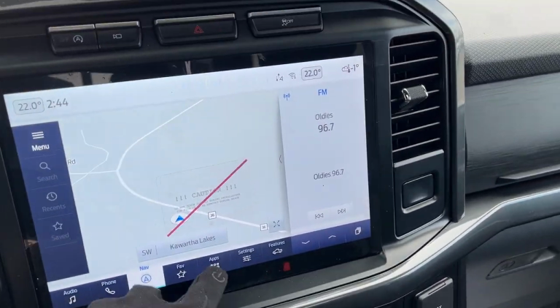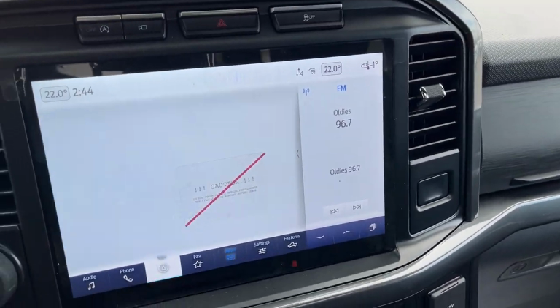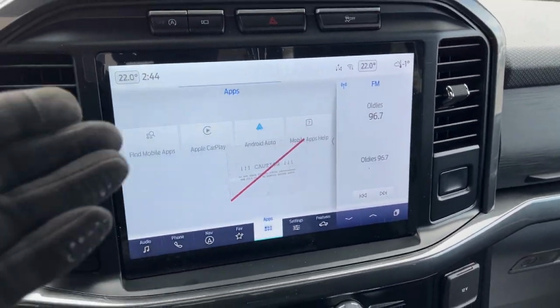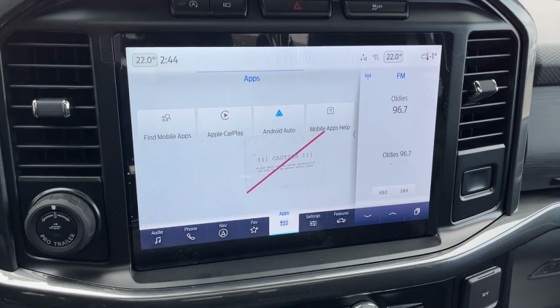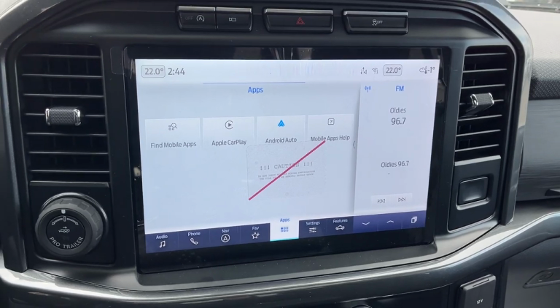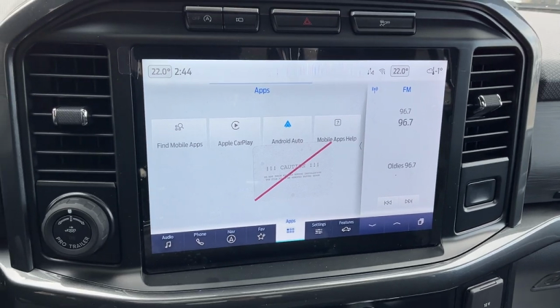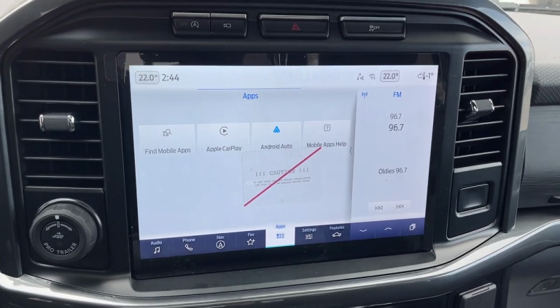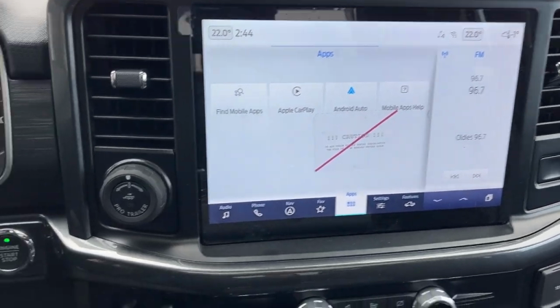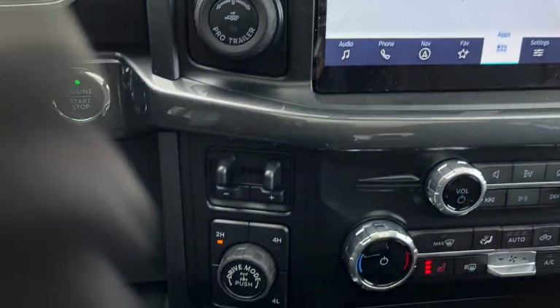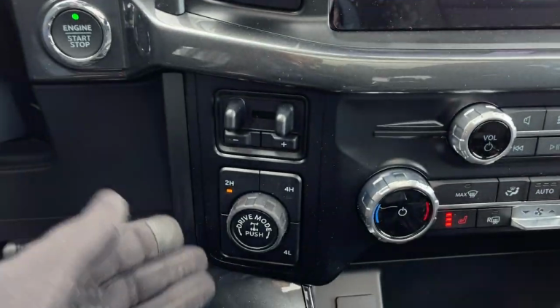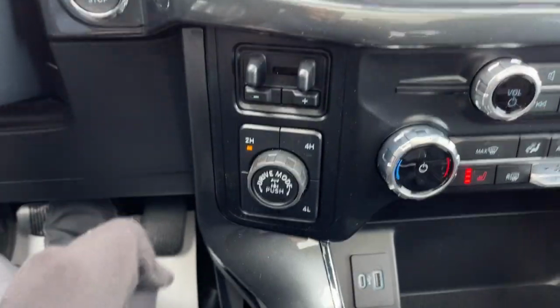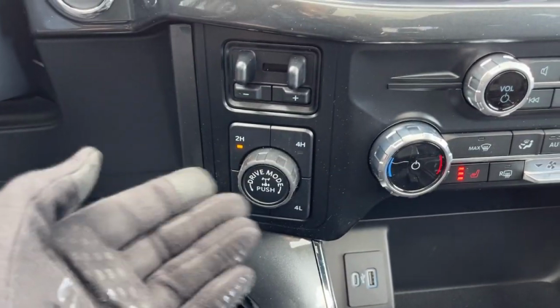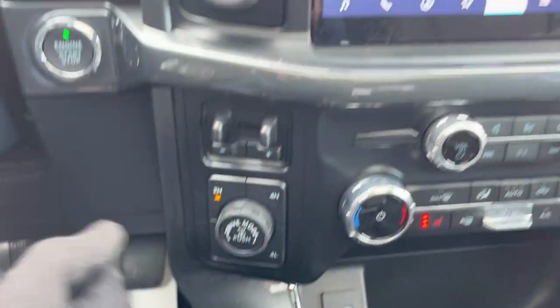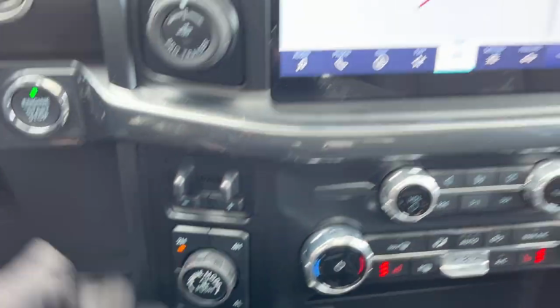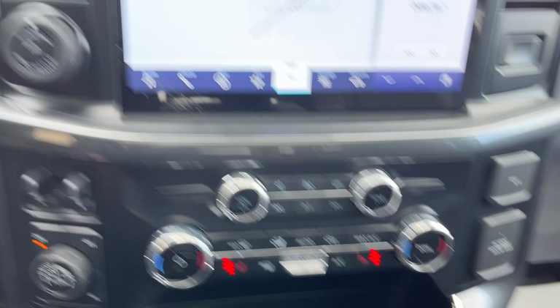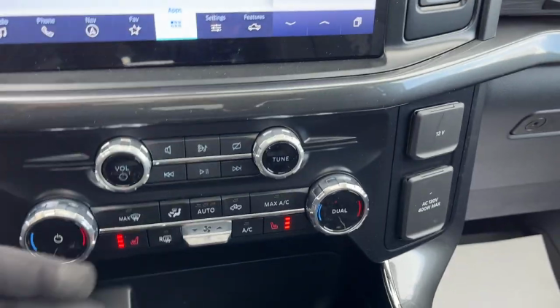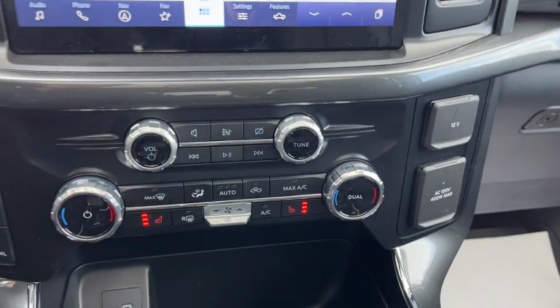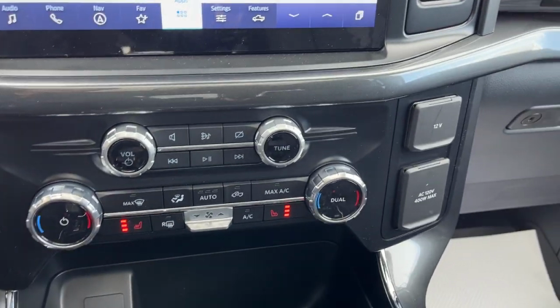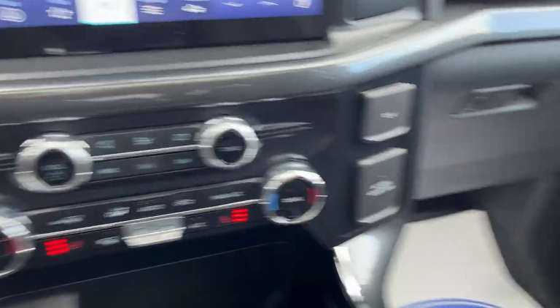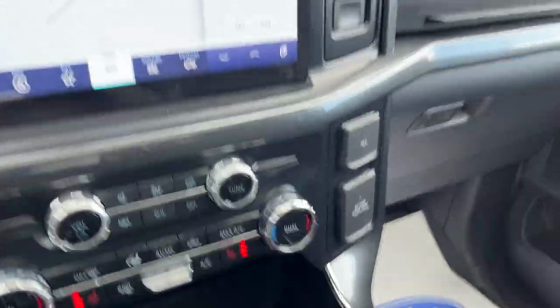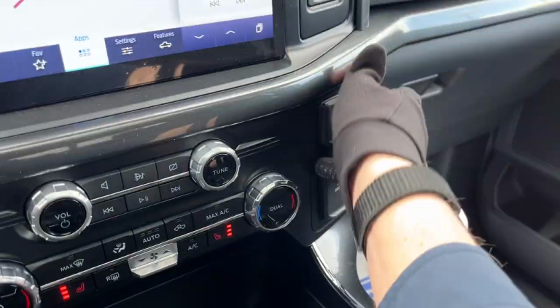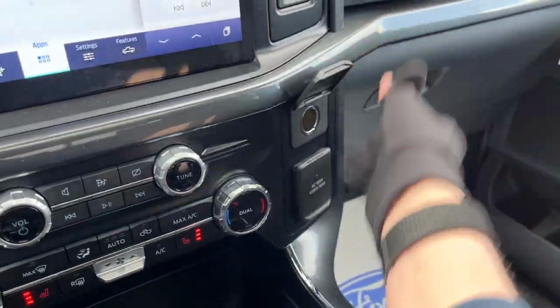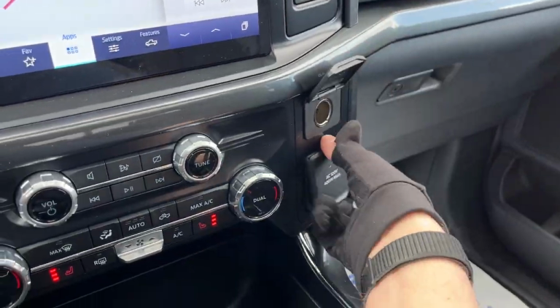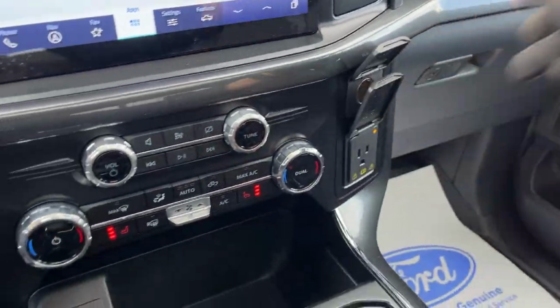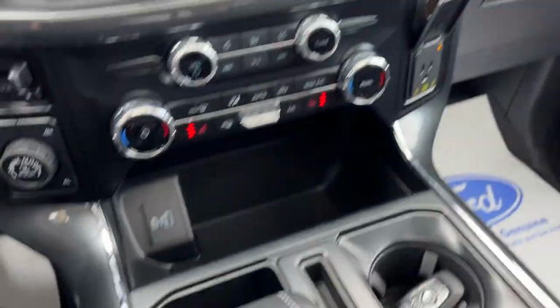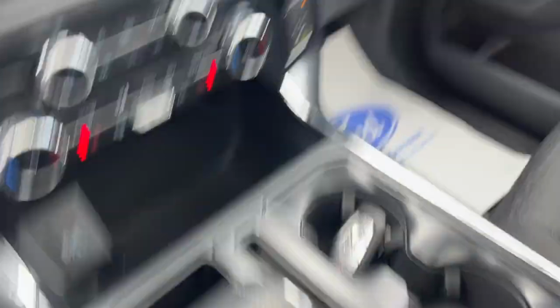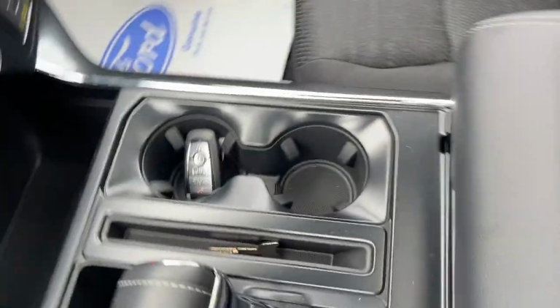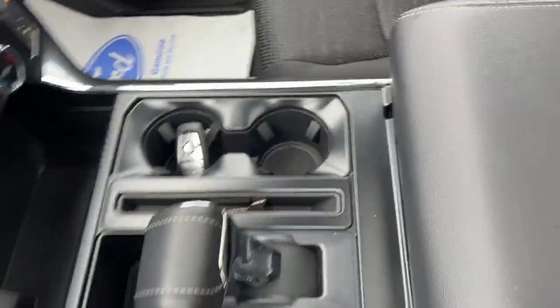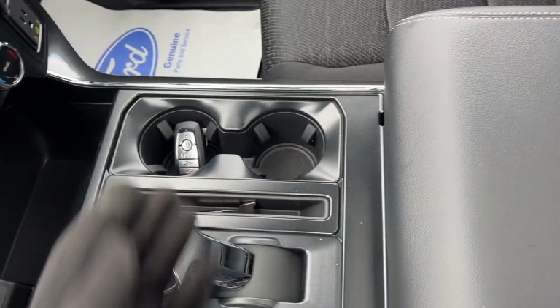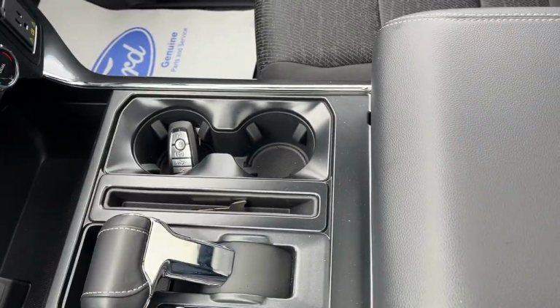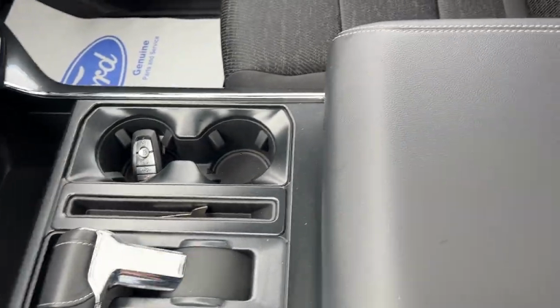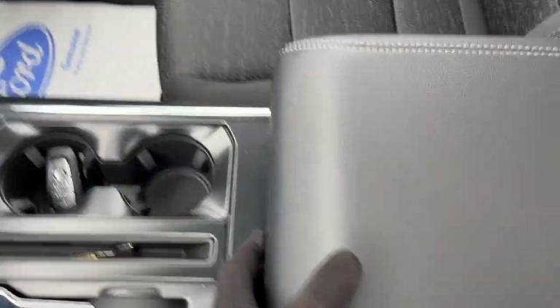You also have wireless Apple CarPlay and Android Auto, different 4x4 modes and drive modes, a brake controller, heated seat controls, and dual climate controls. There are plenty of power options up front, a folding shifter, and remote start on the key fob.